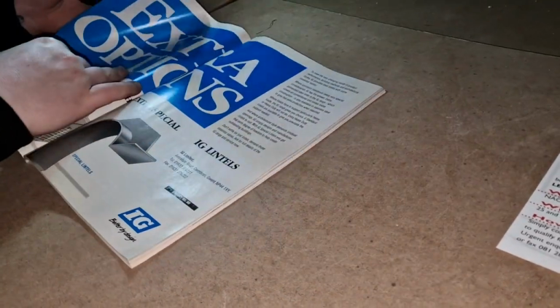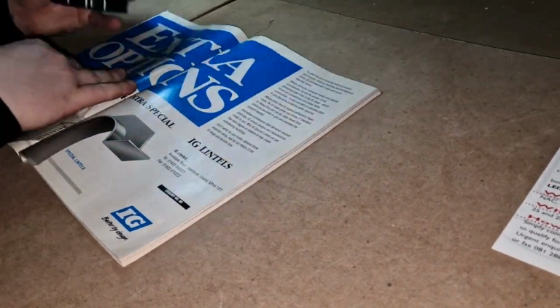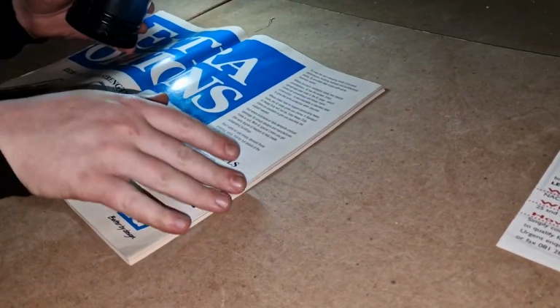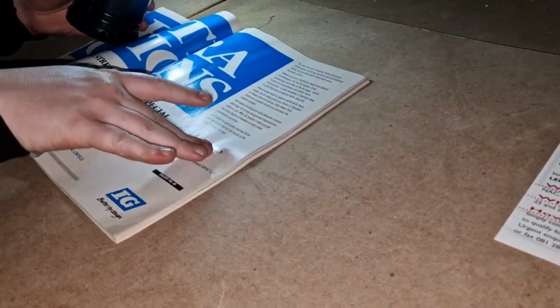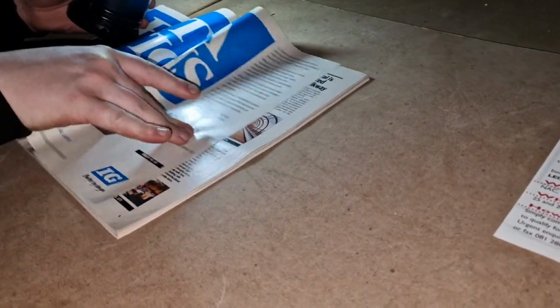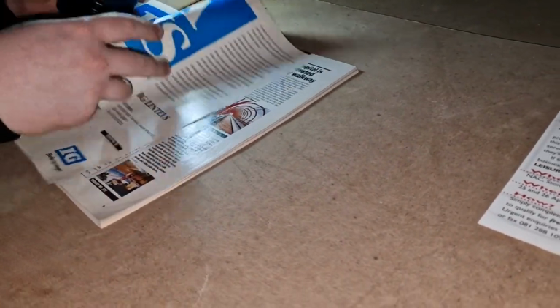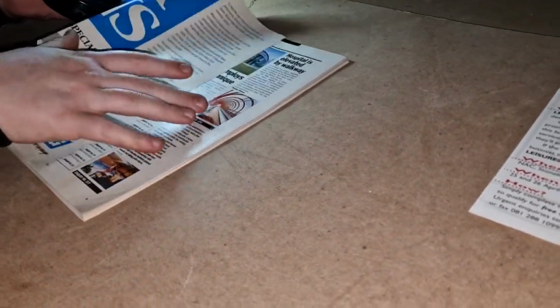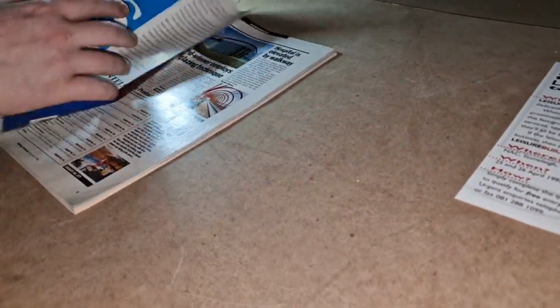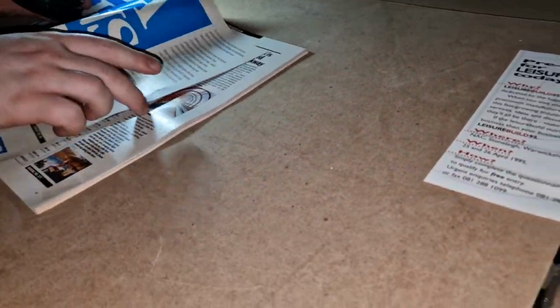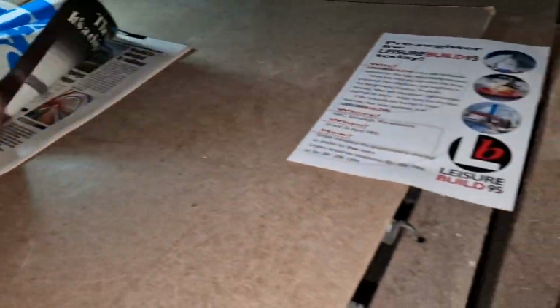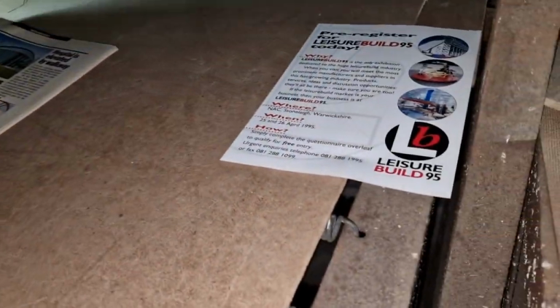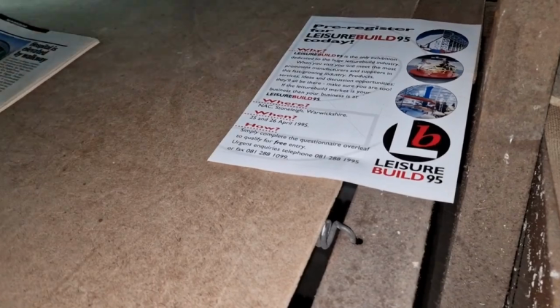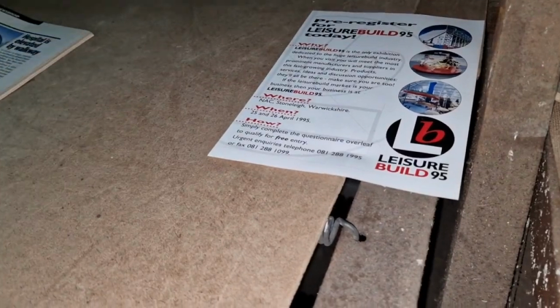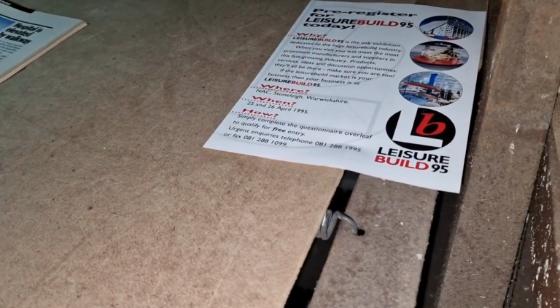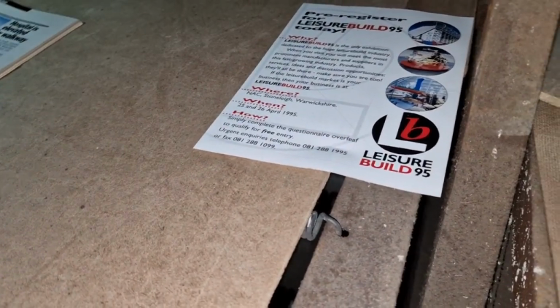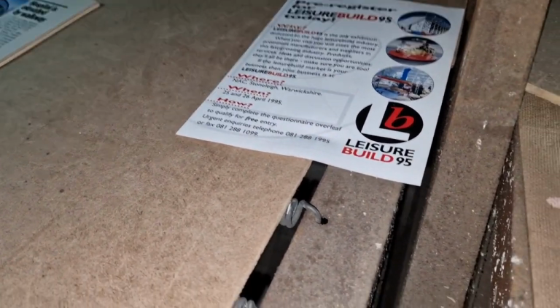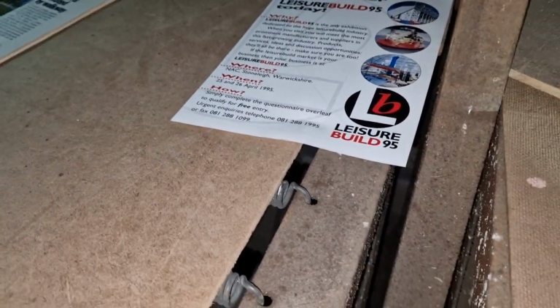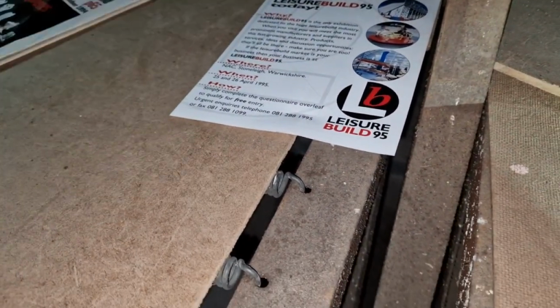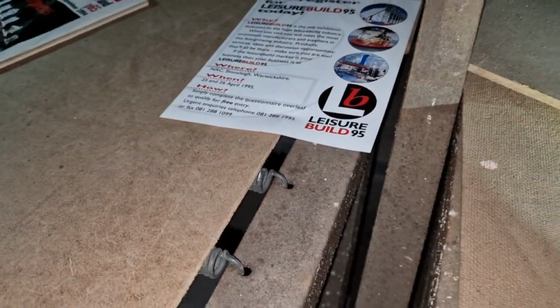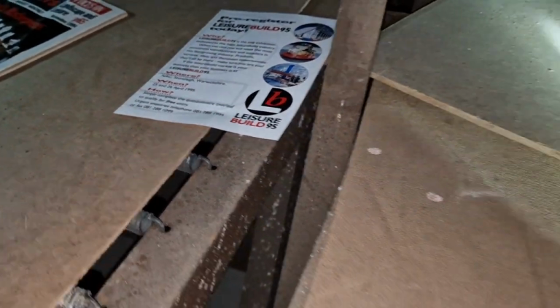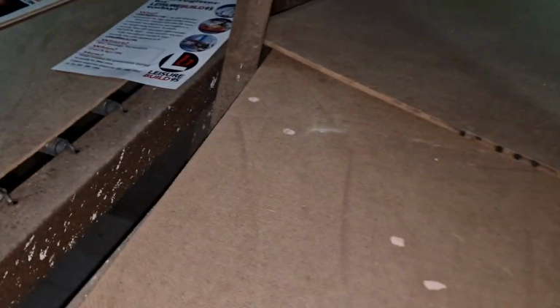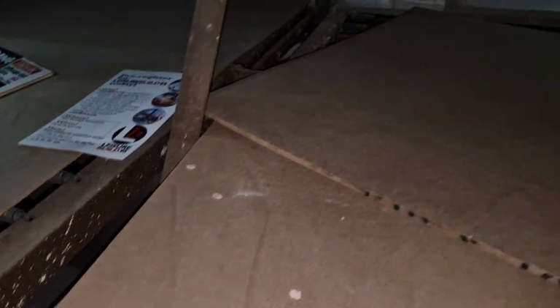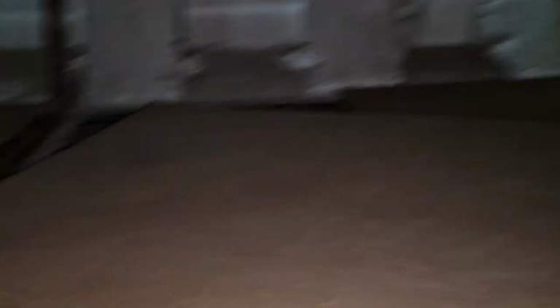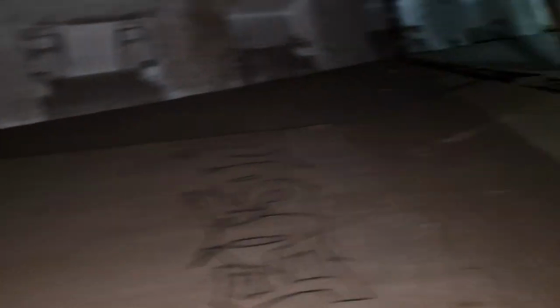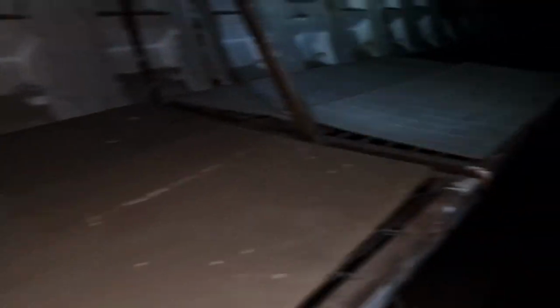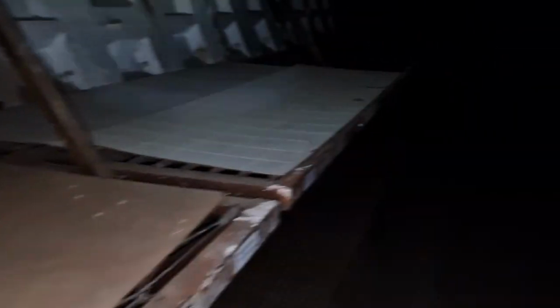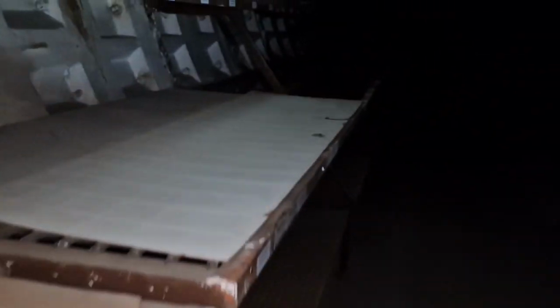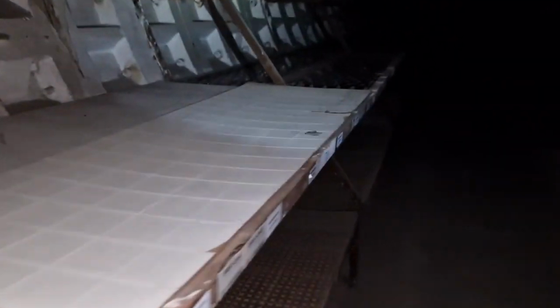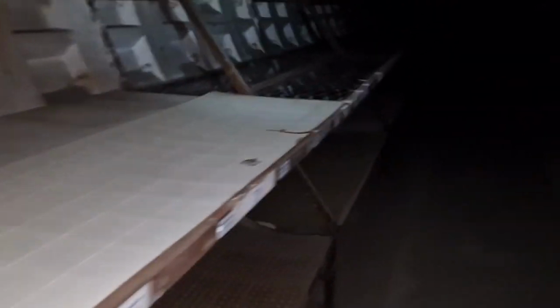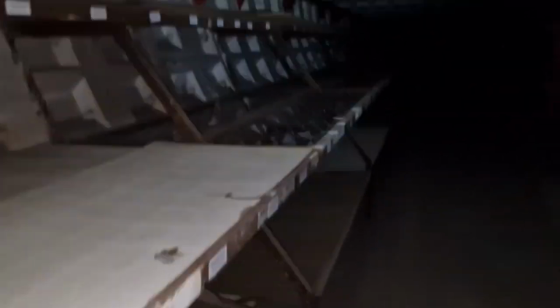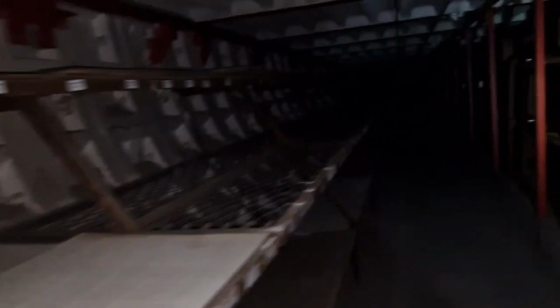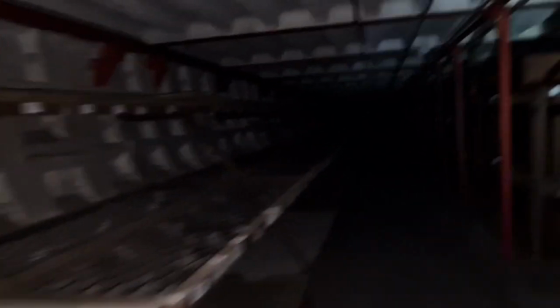That magazine would have been about 10 years old — look at what condition it is. Pre-register for Legend Leisure, 1995. You weren't even born then.